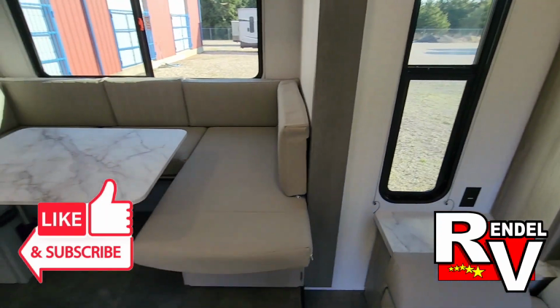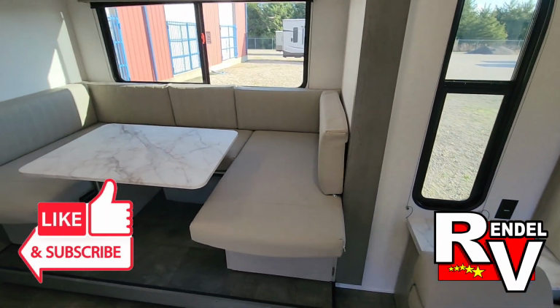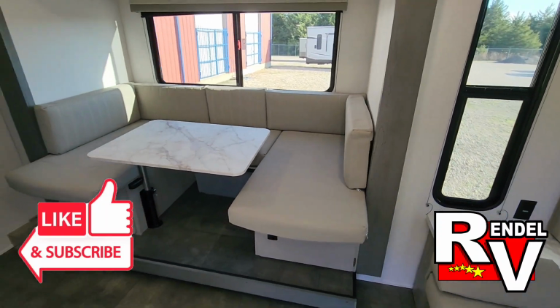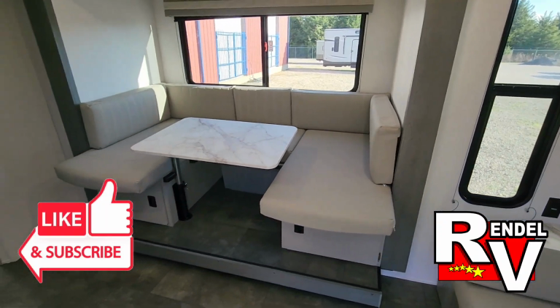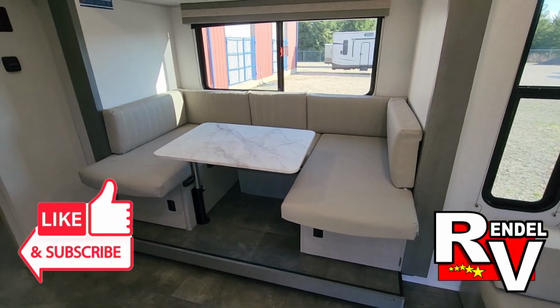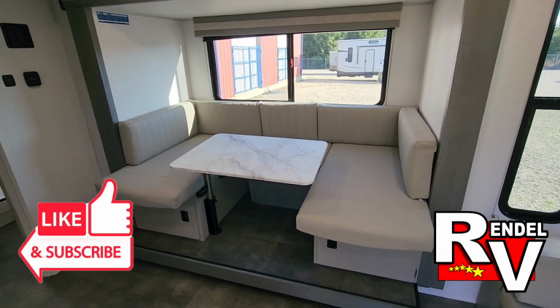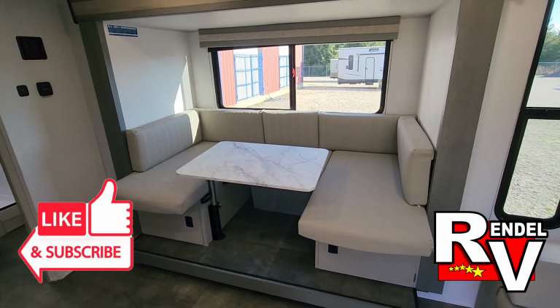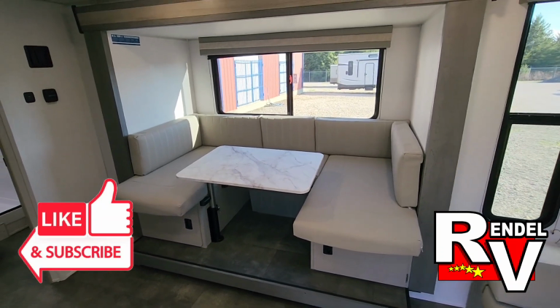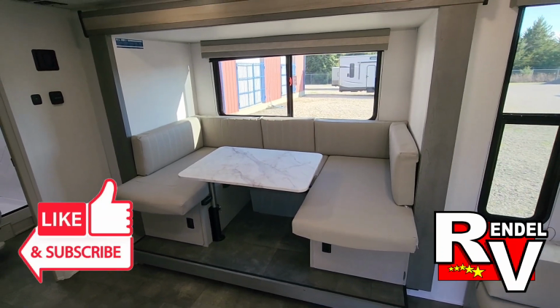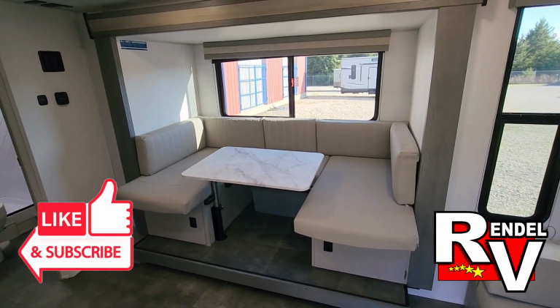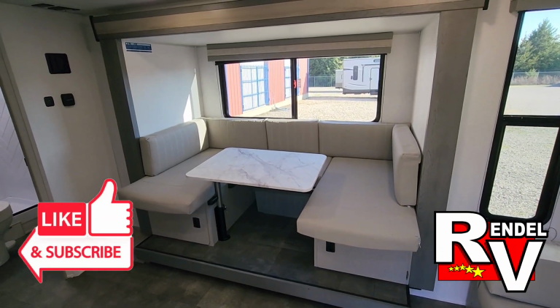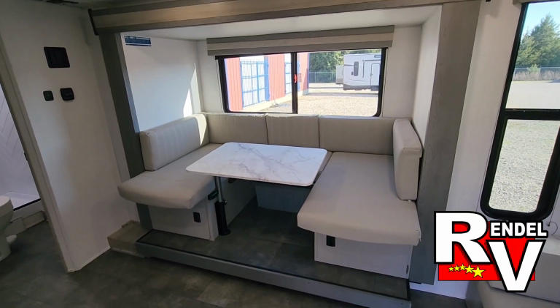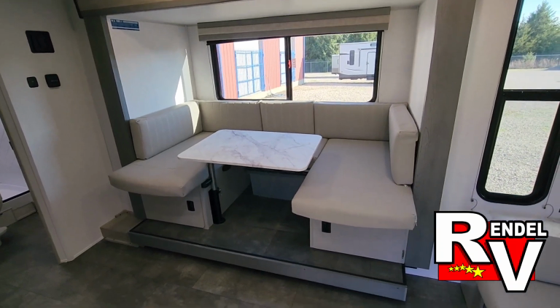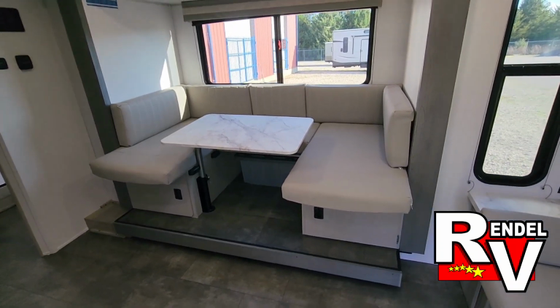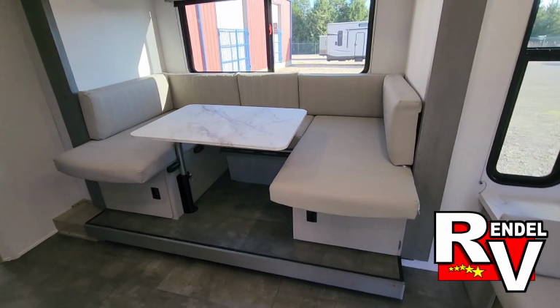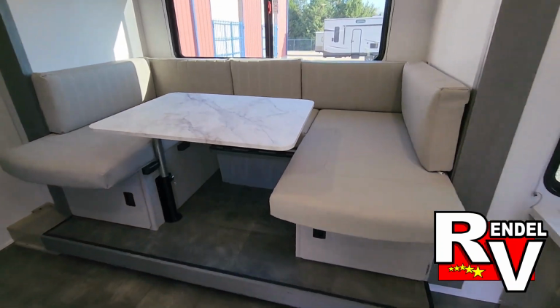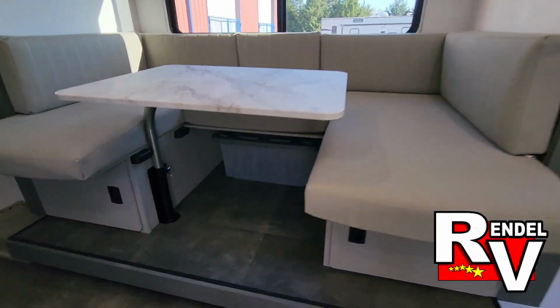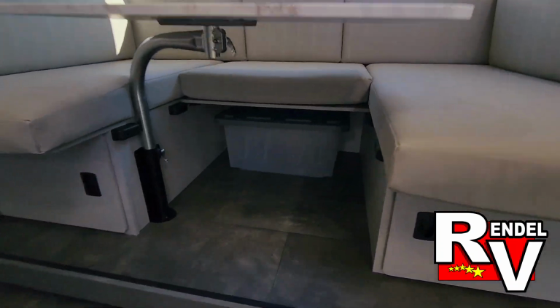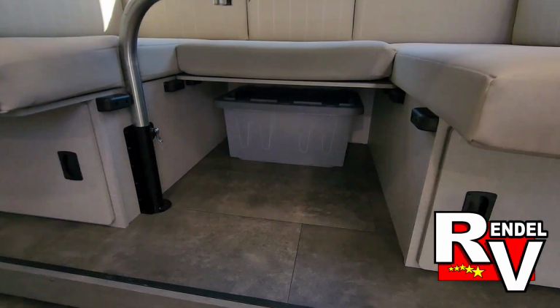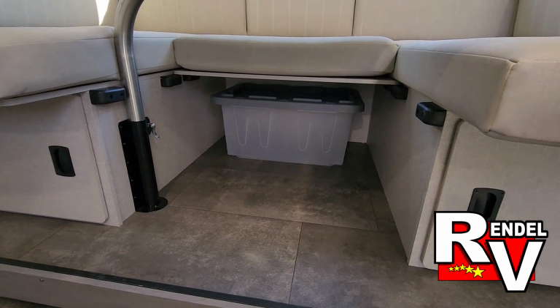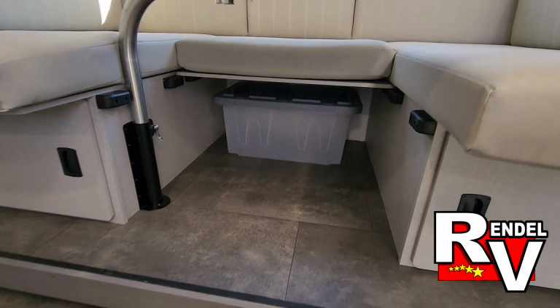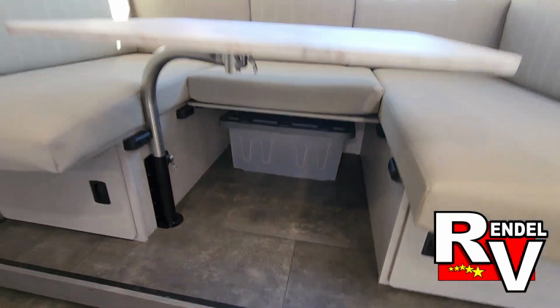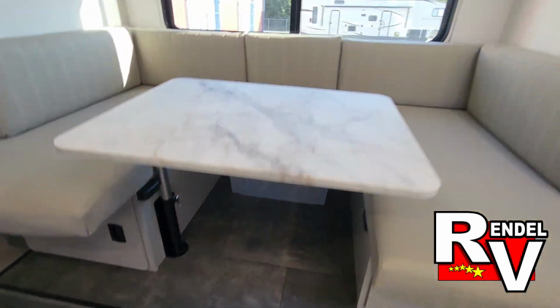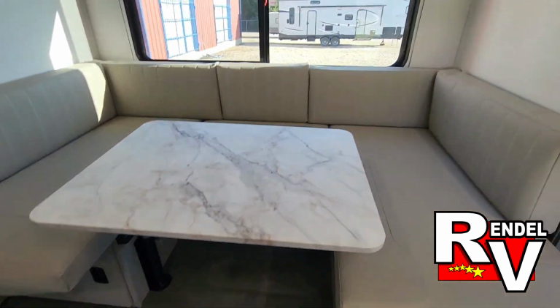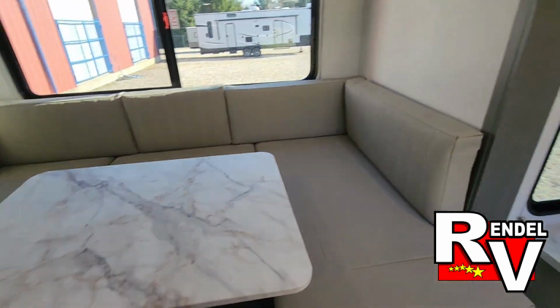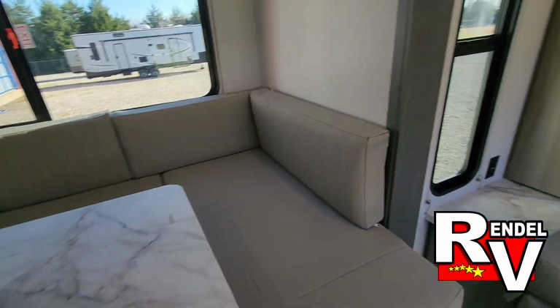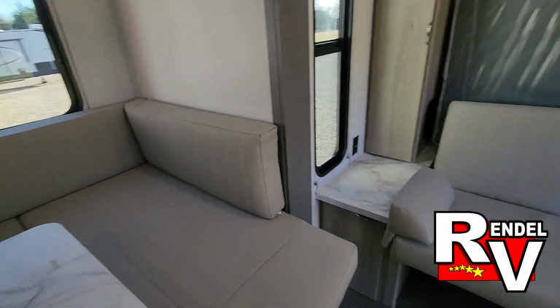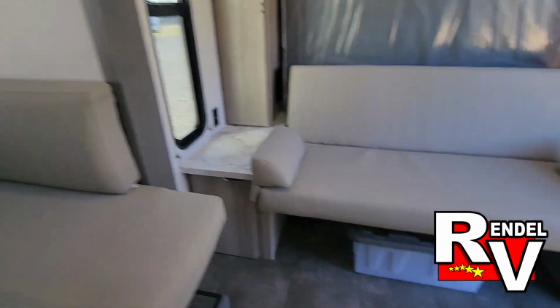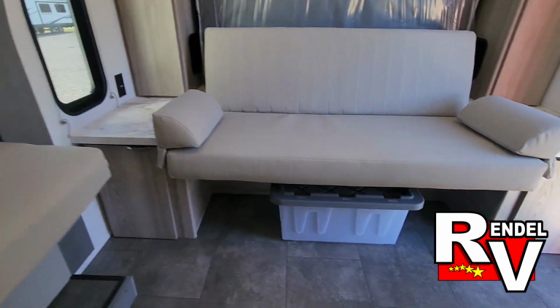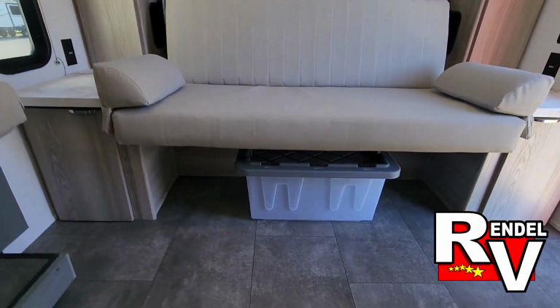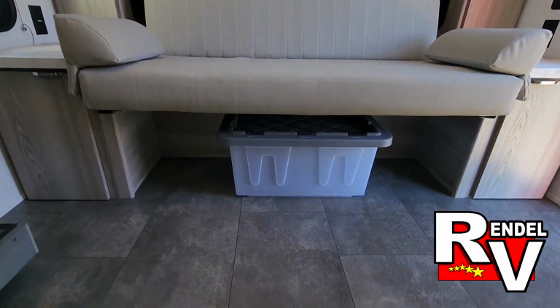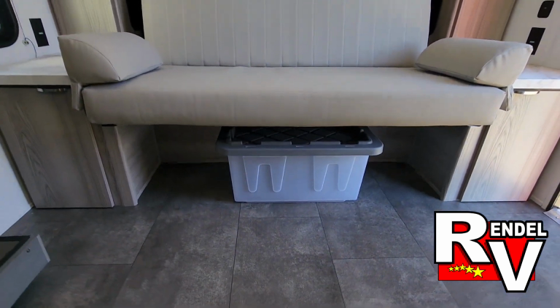This trailer has got a little slide out on this side with a U-shaped dinette. You get two storage tubs — one under the dinette and one under the couch.